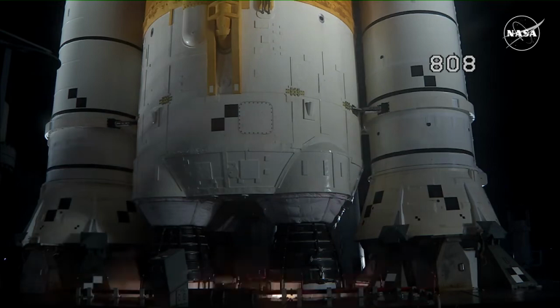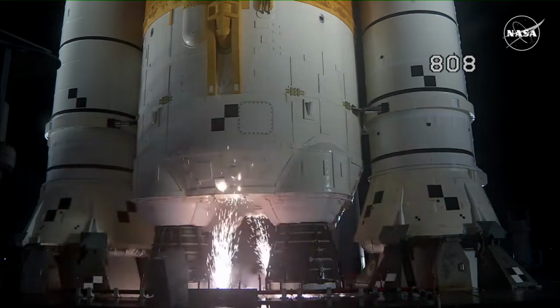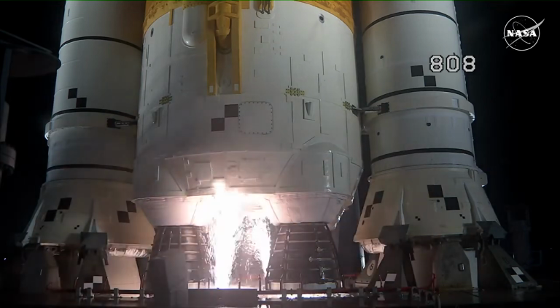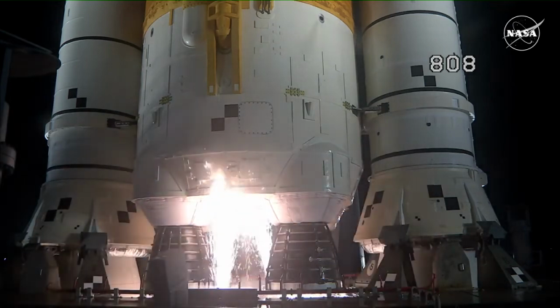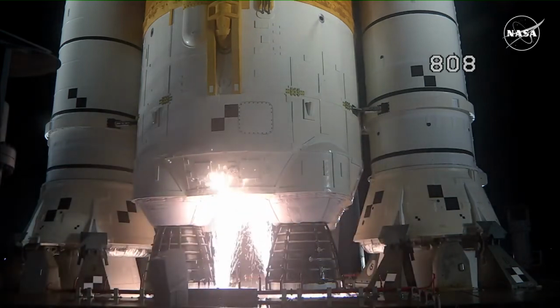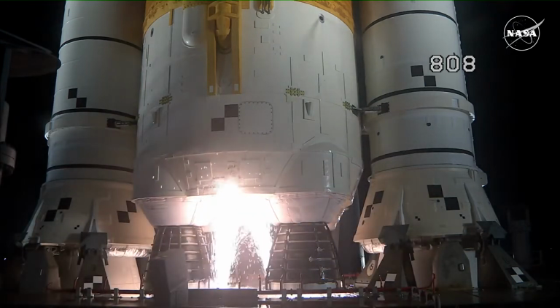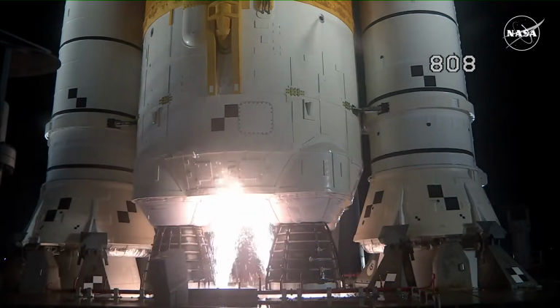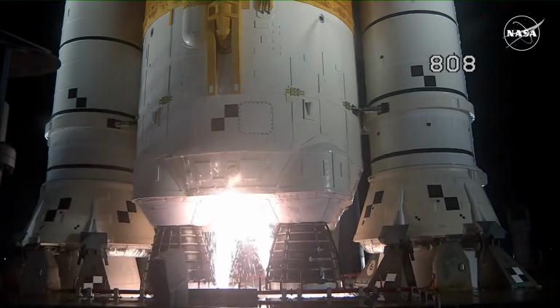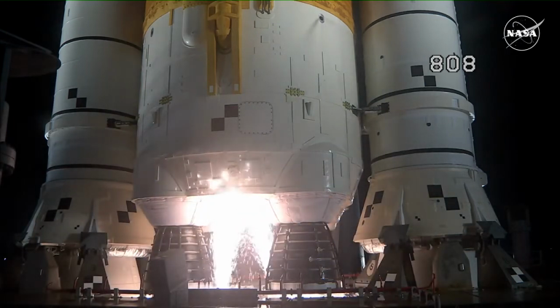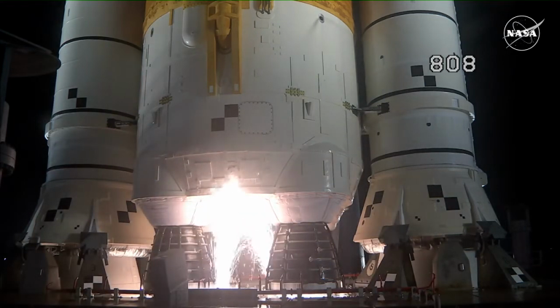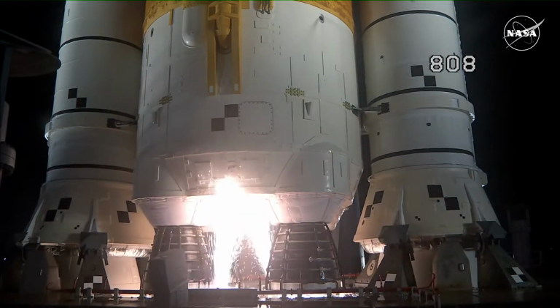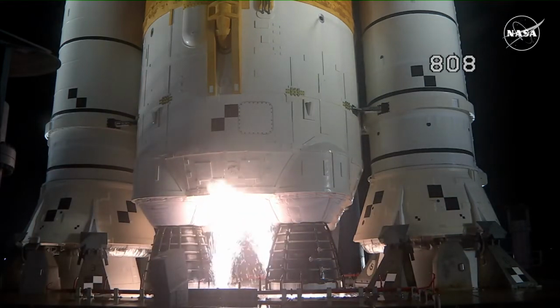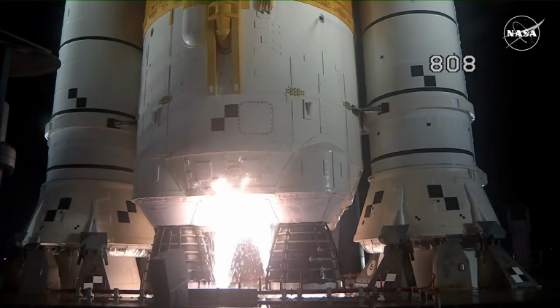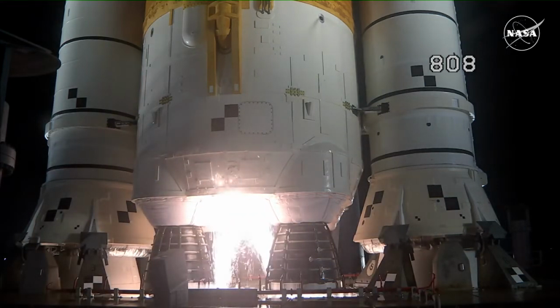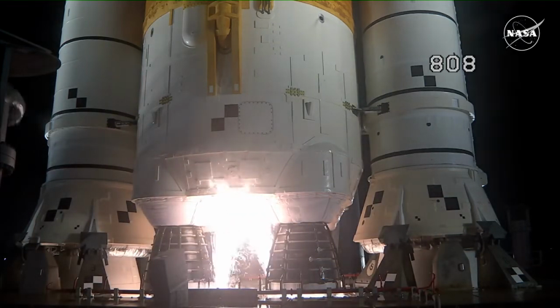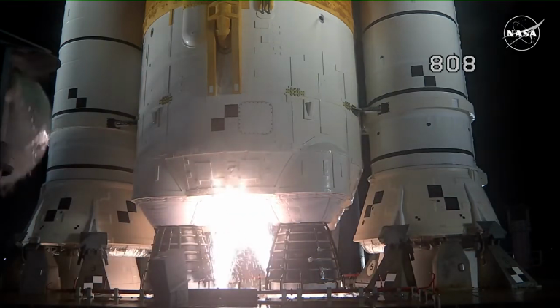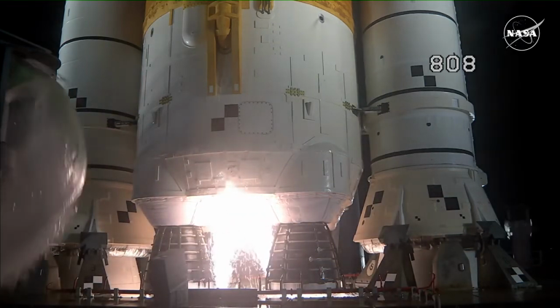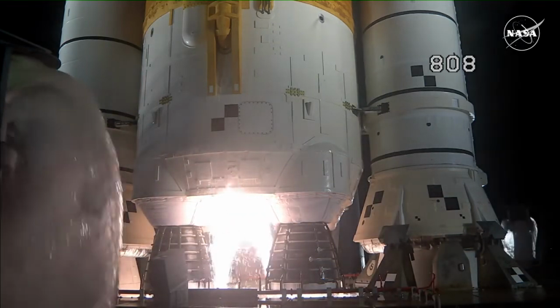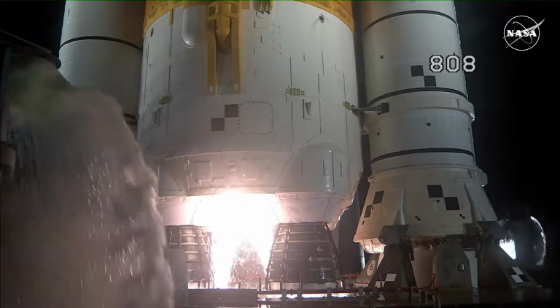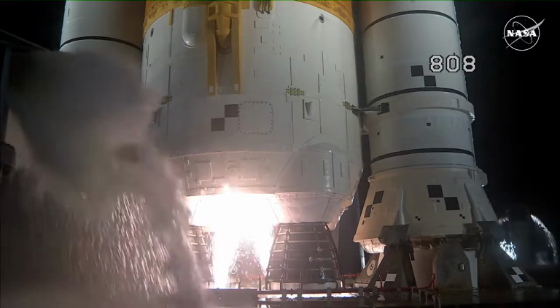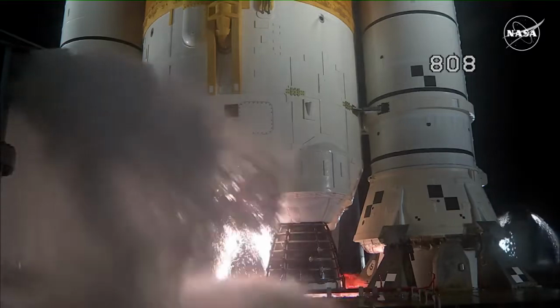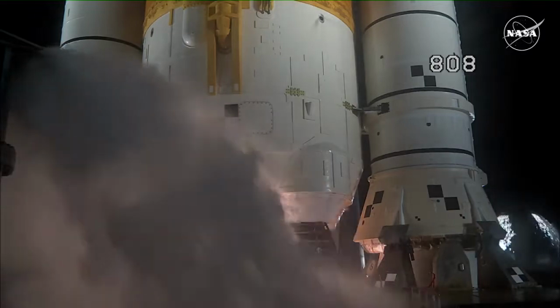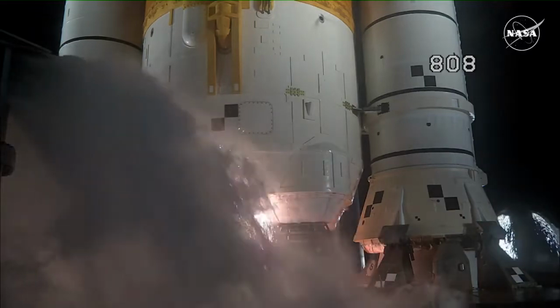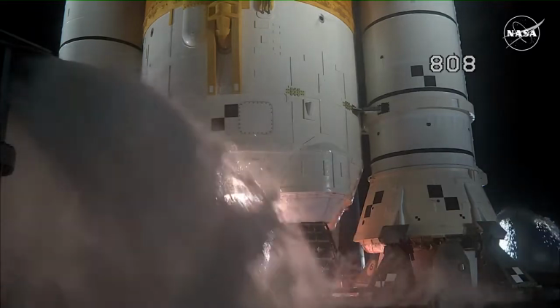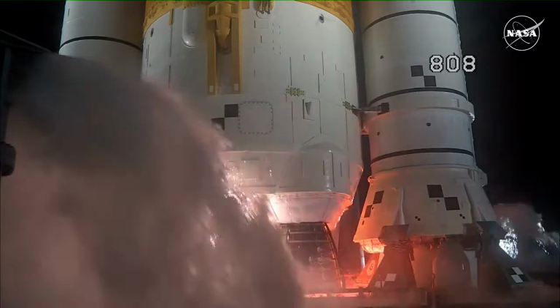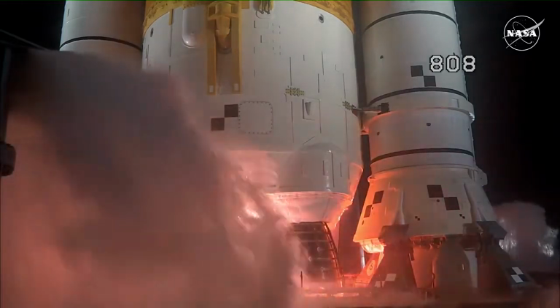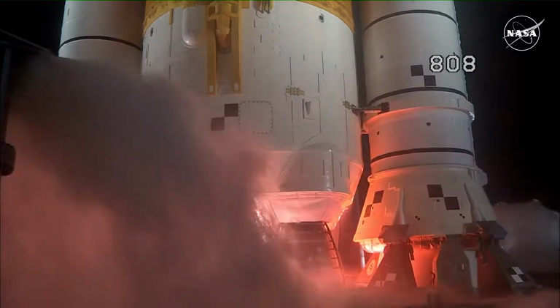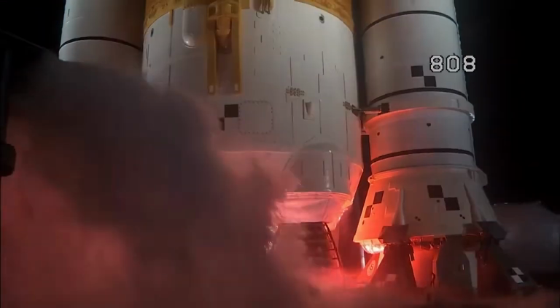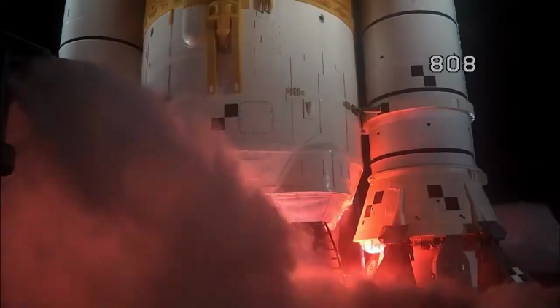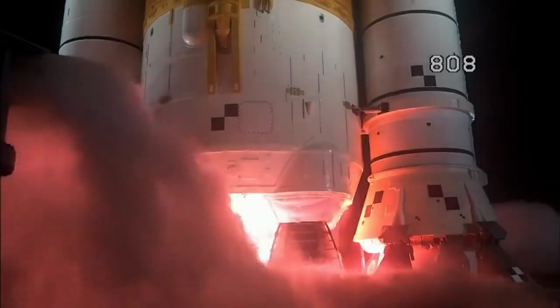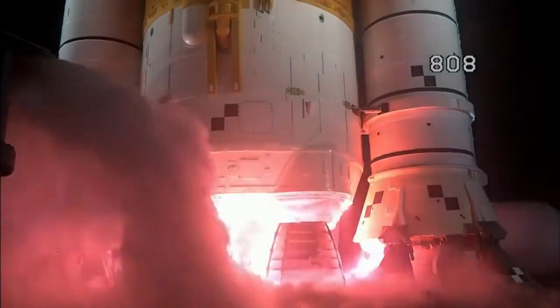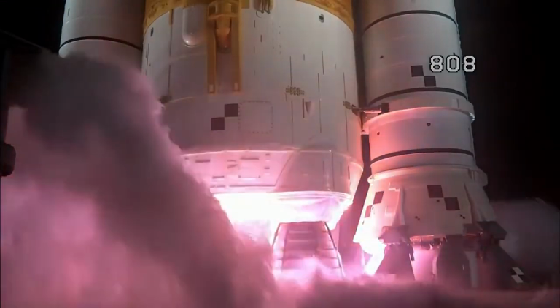And here we go. Hydrogen burn off igniters initiated. Seven, six, five, four — stage engines start.